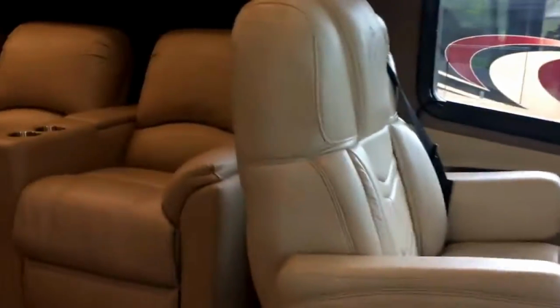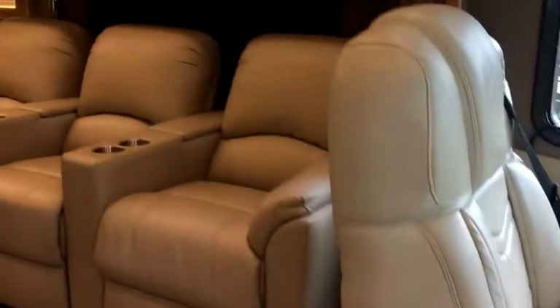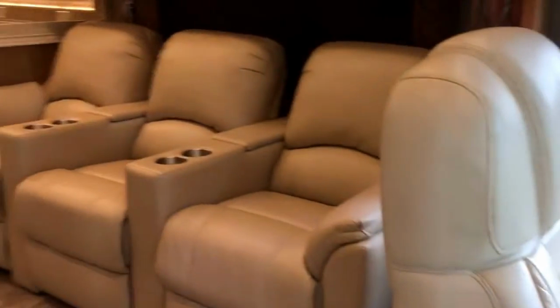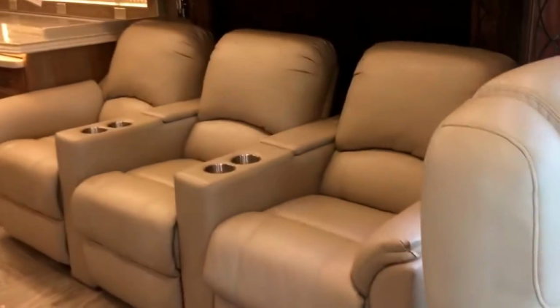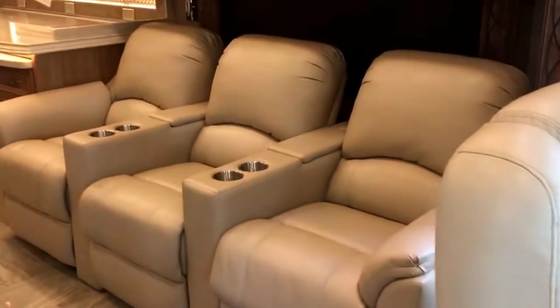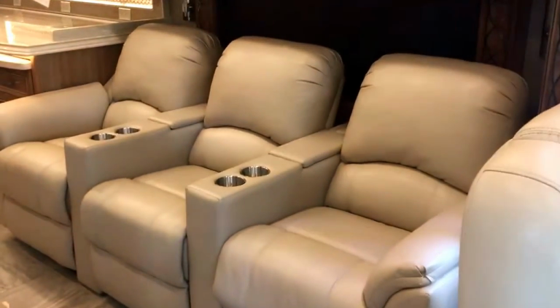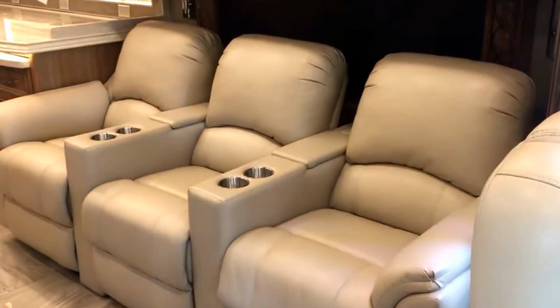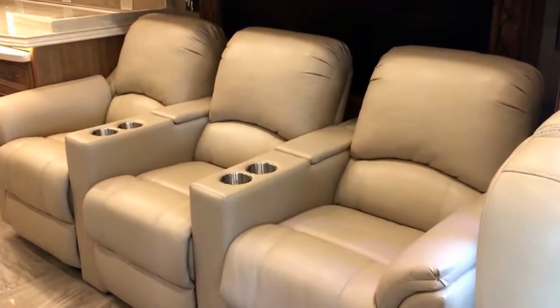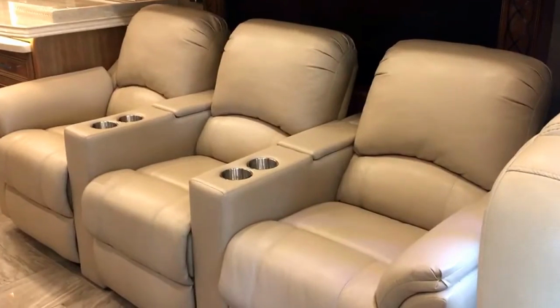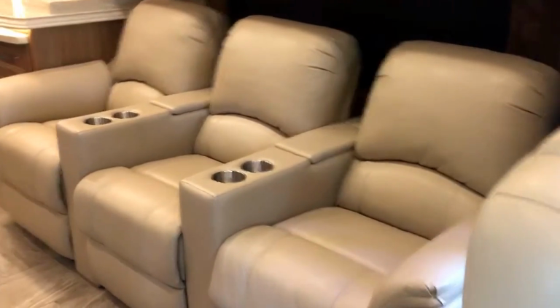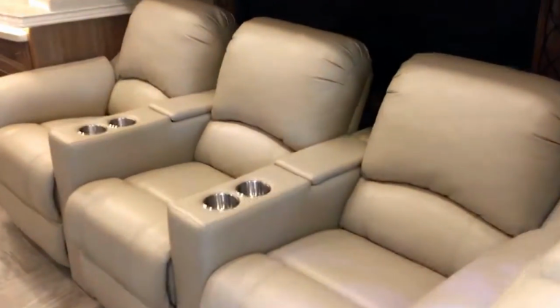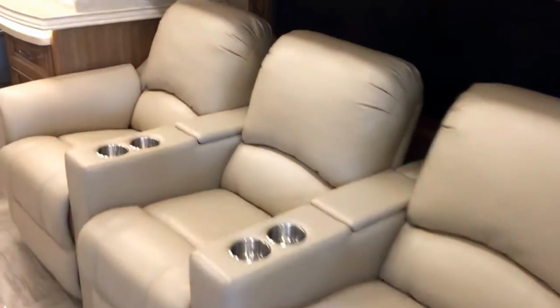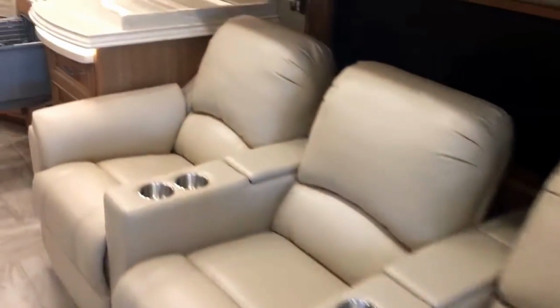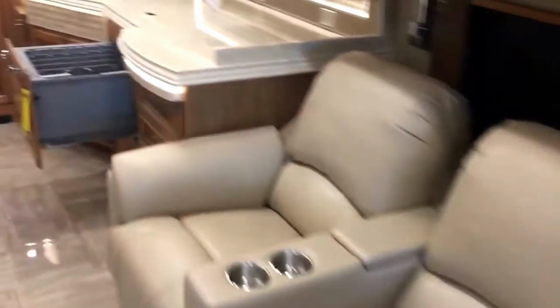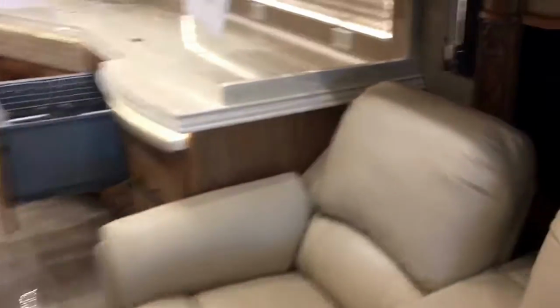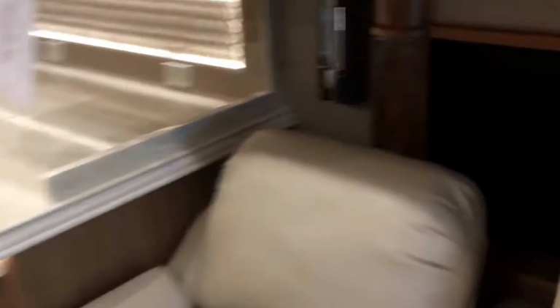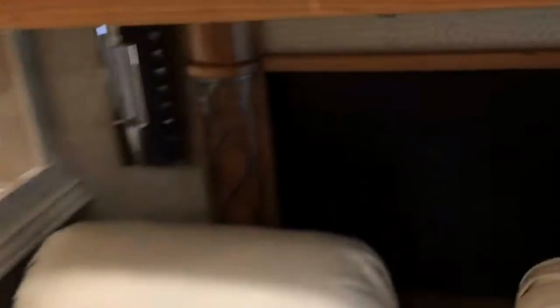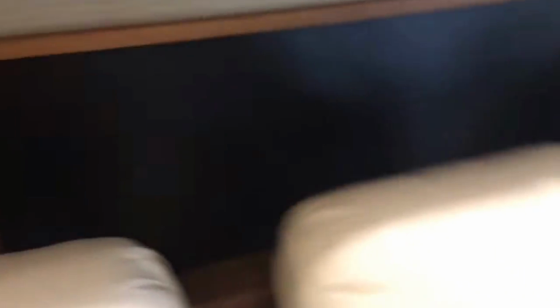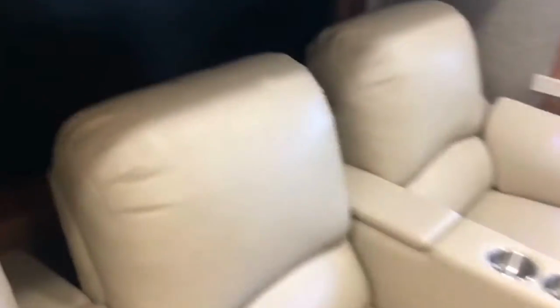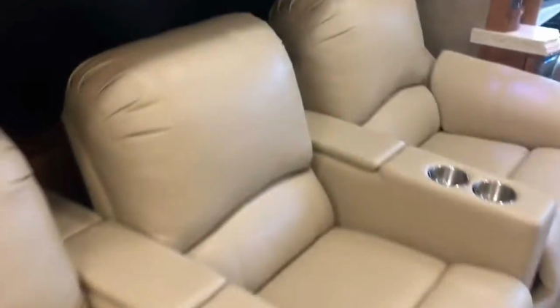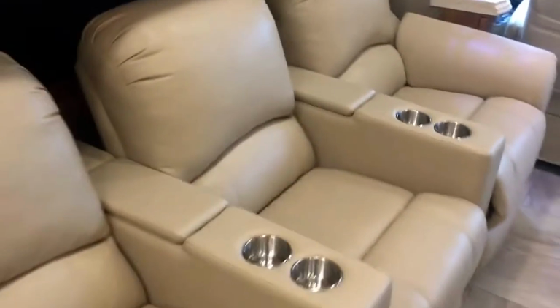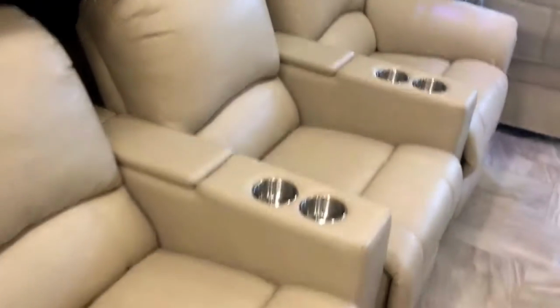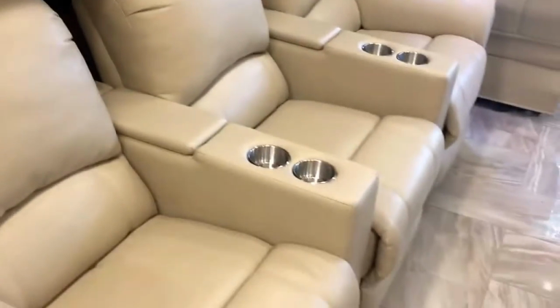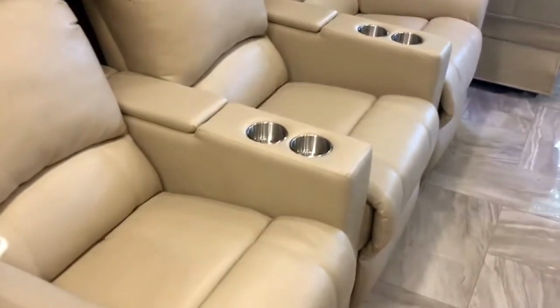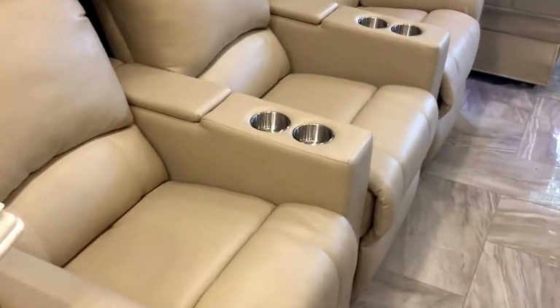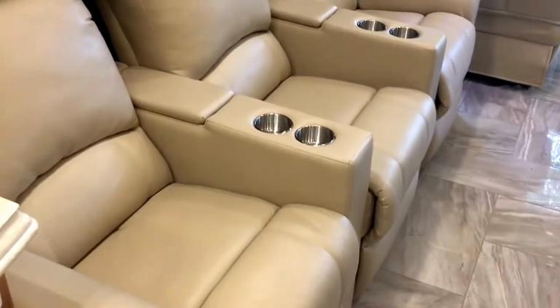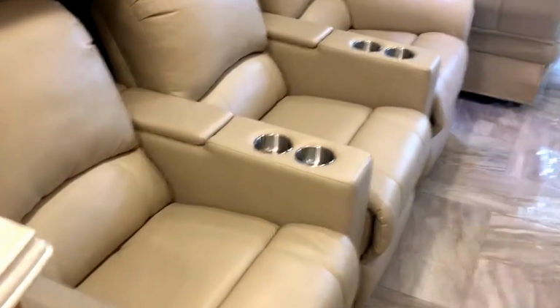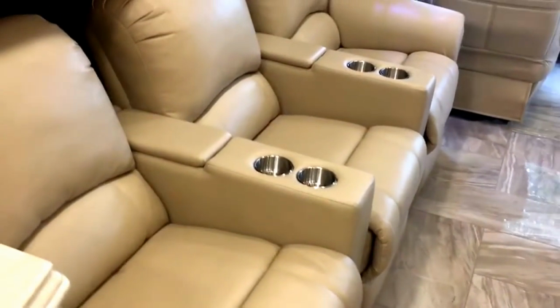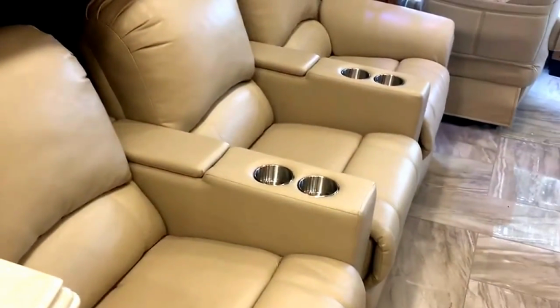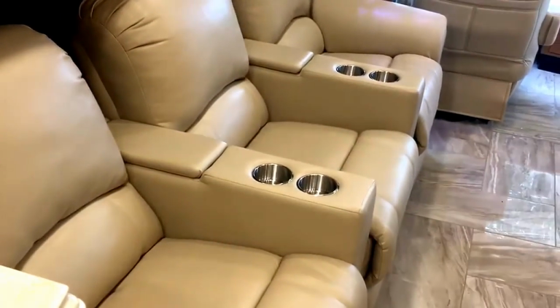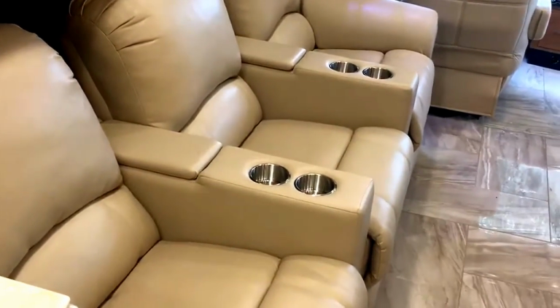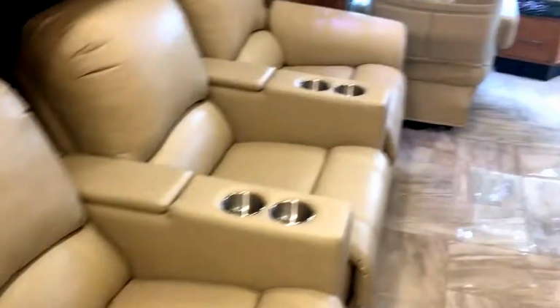There's your theater seating on the driver's side. Basically you don't lose anything, because on the couch you can only sit three people — you can sit three comfortably on this, and you'll each have your own recliners. Again, the other option would be dual recliners with a fireplace.